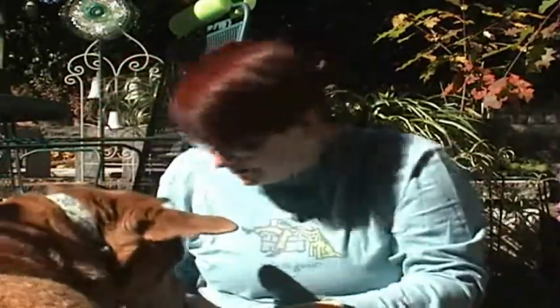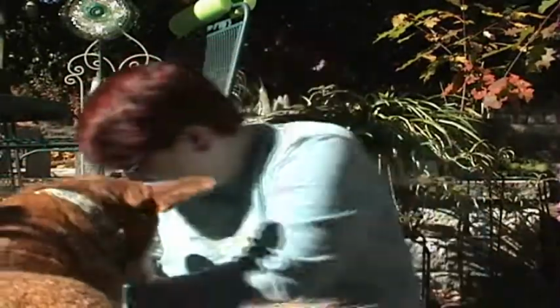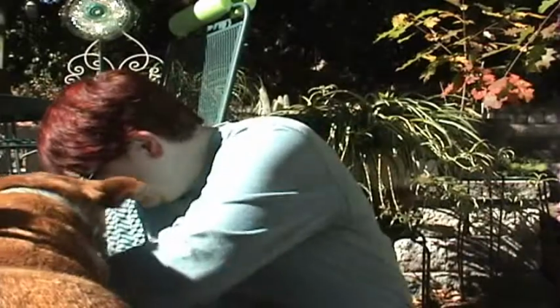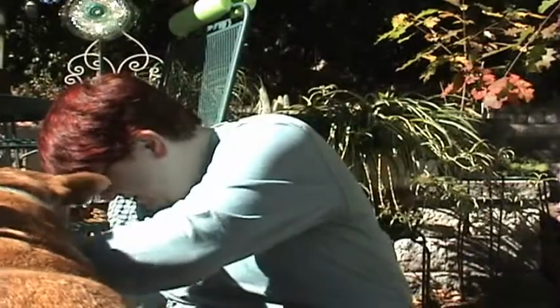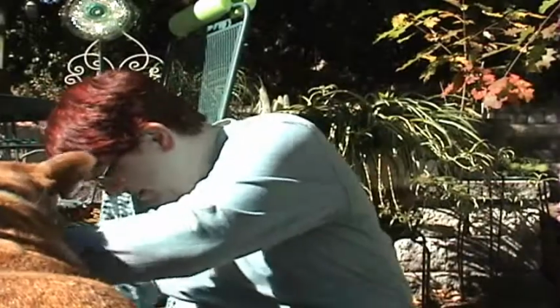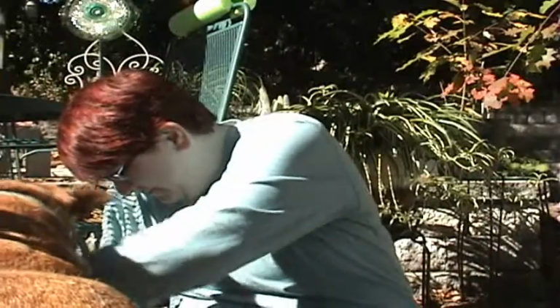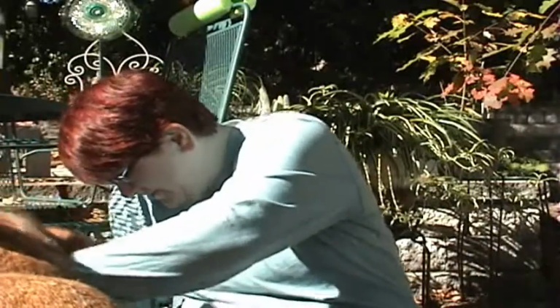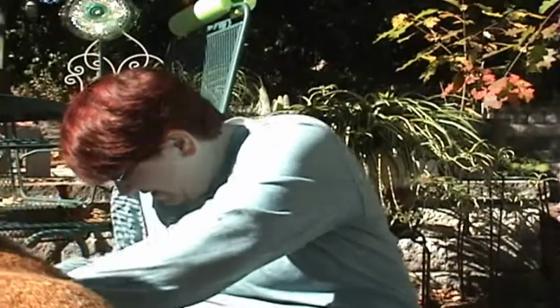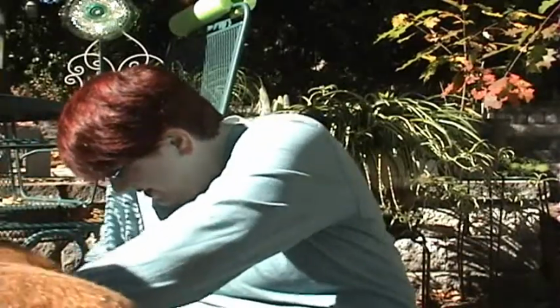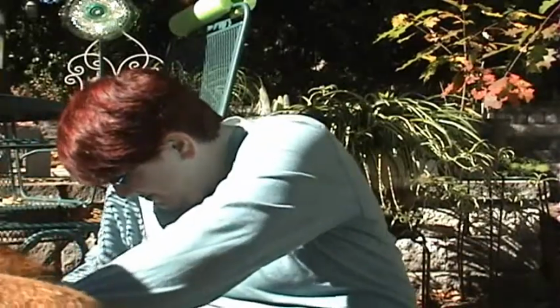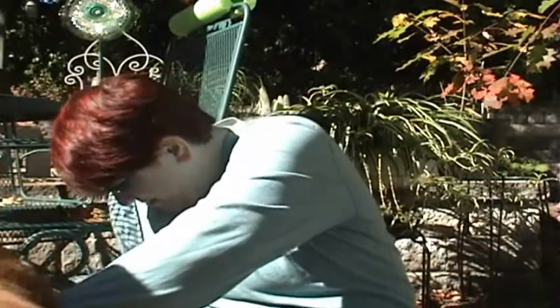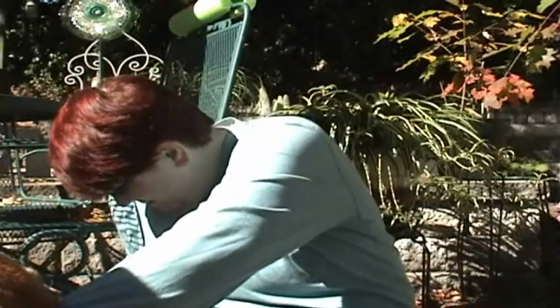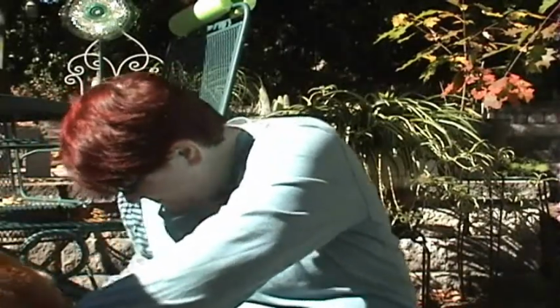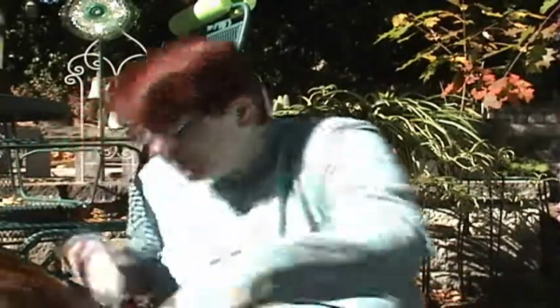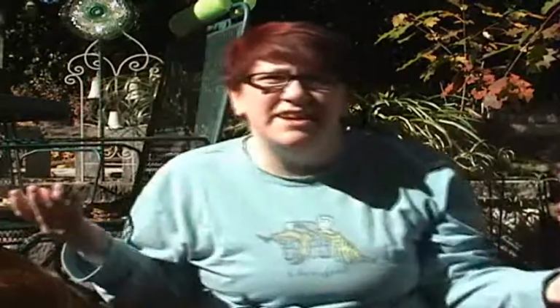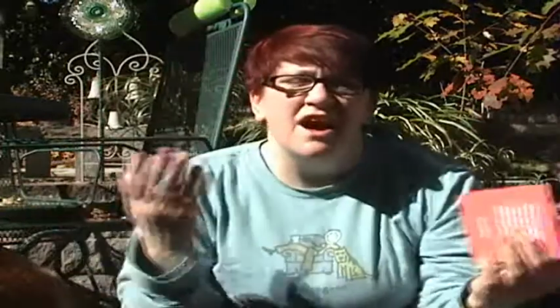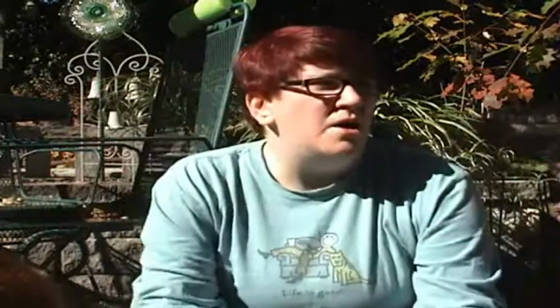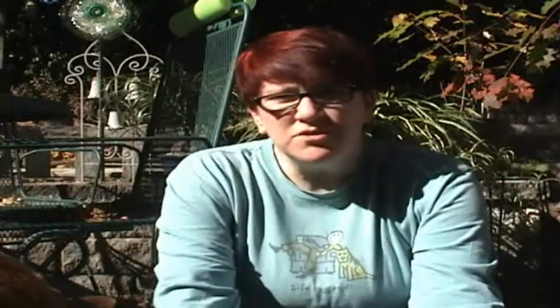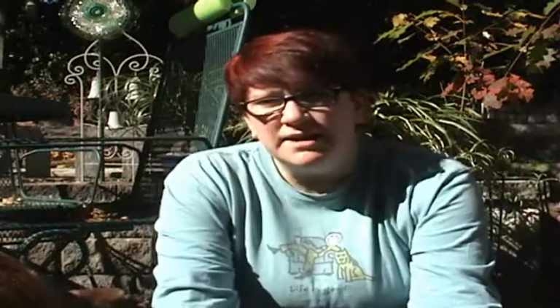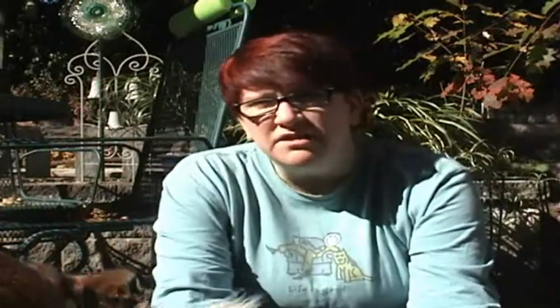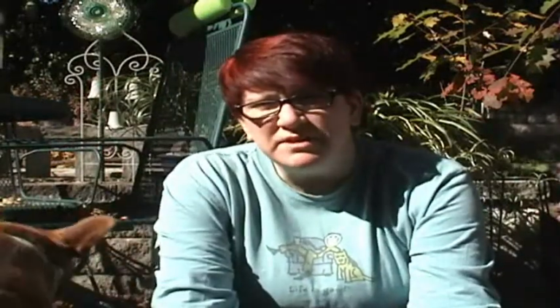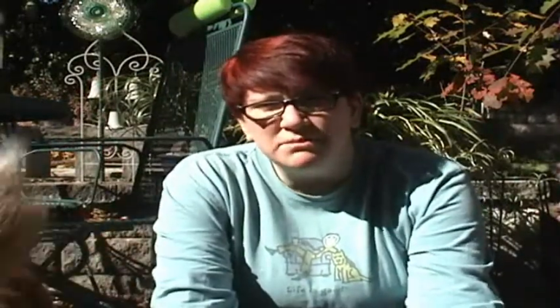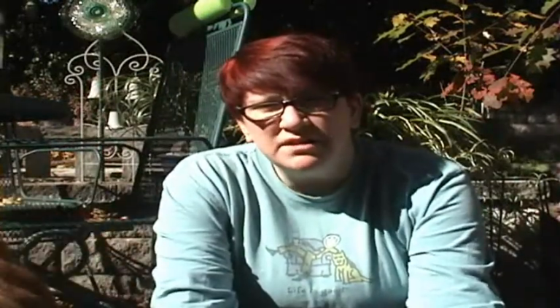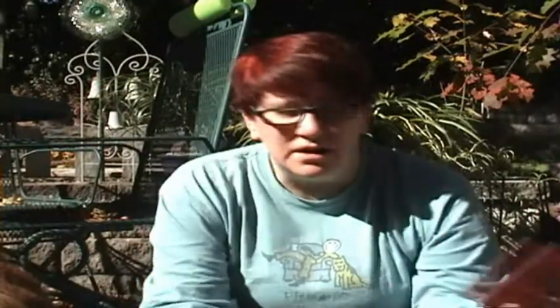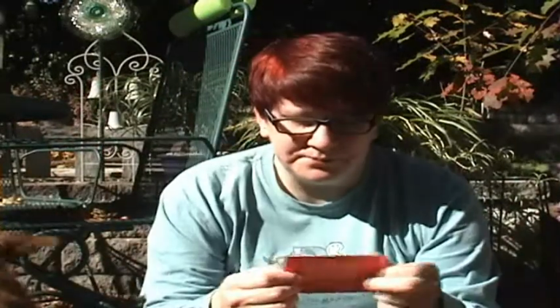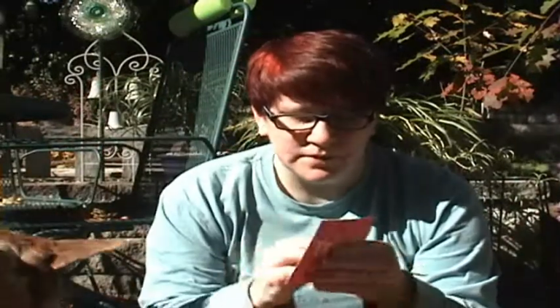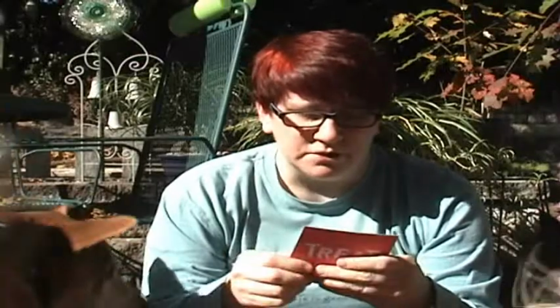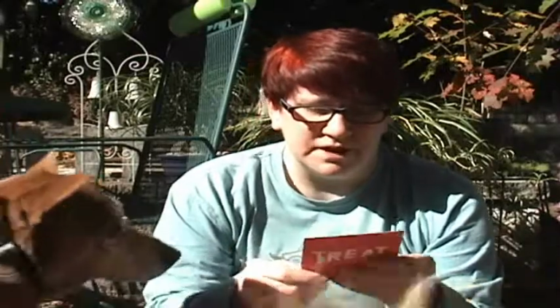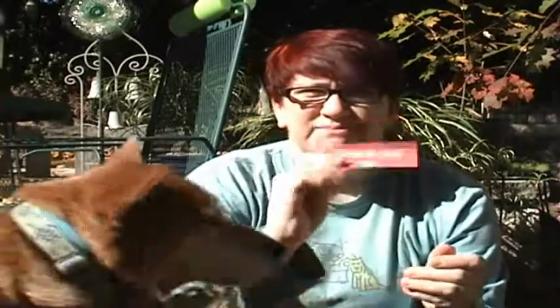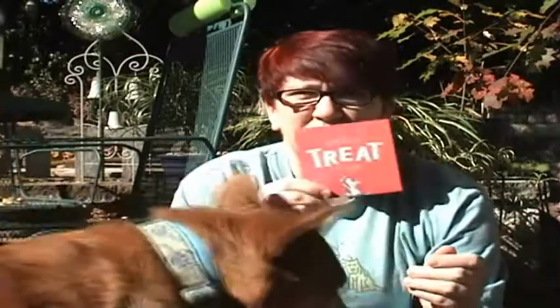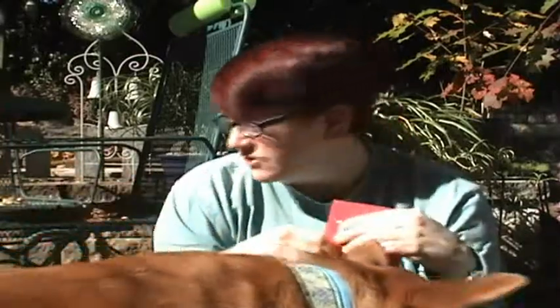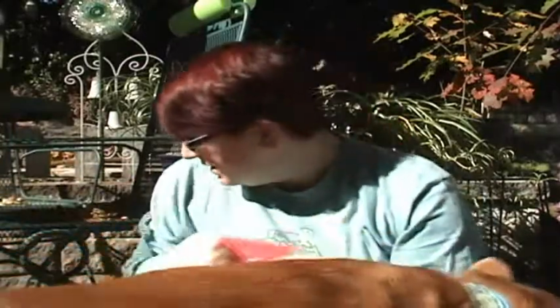Extra treat club. They used to put the items on the card, but they haven't been. So here is our third part of the extra treat club.